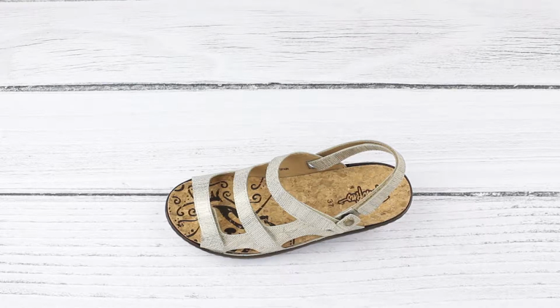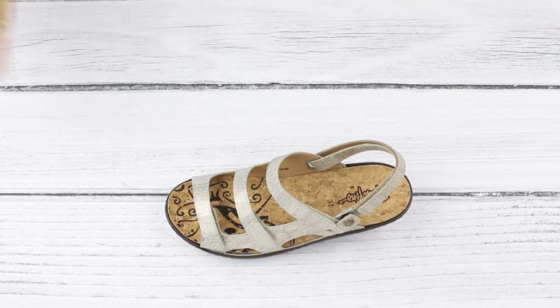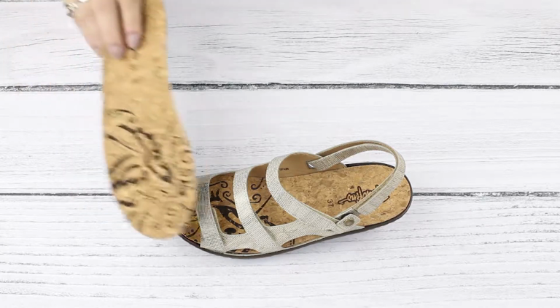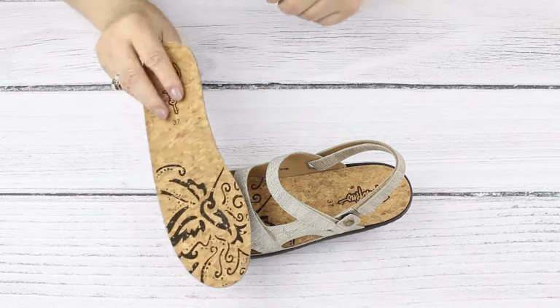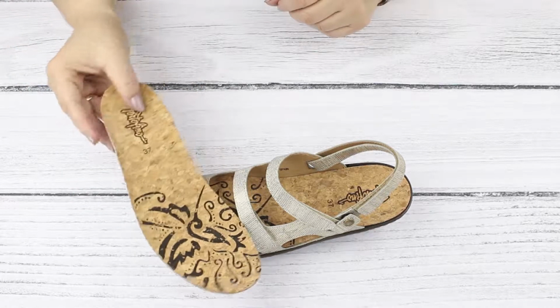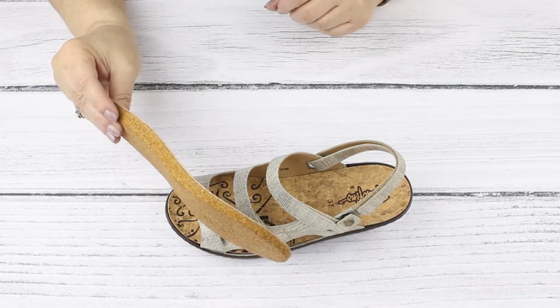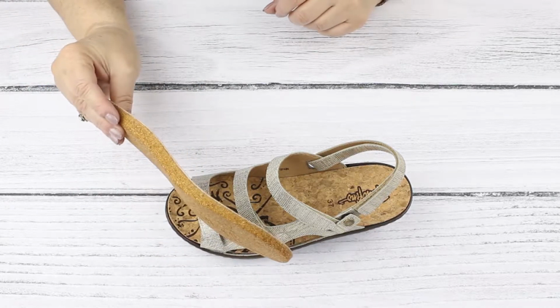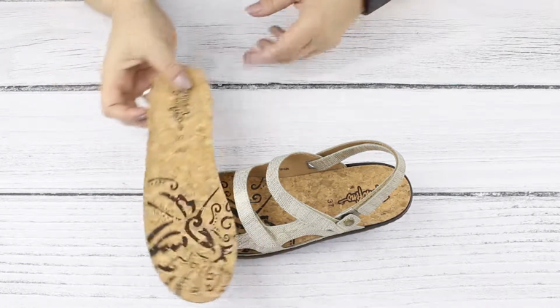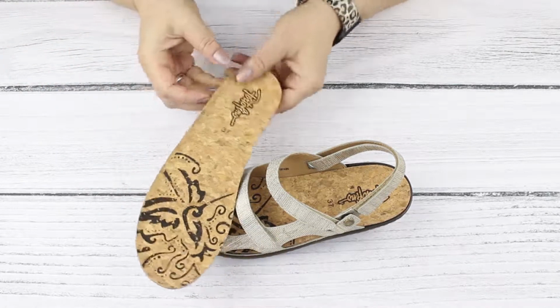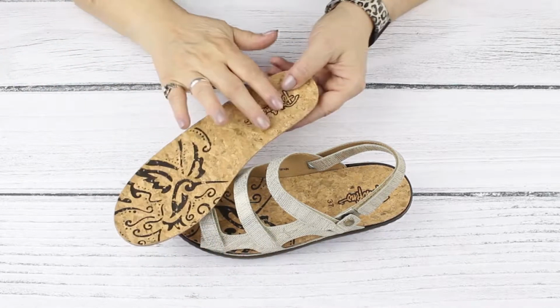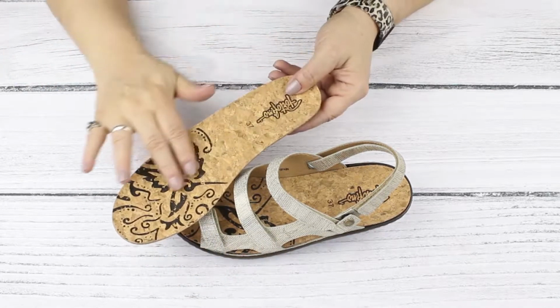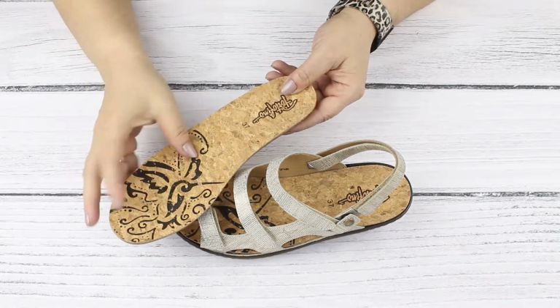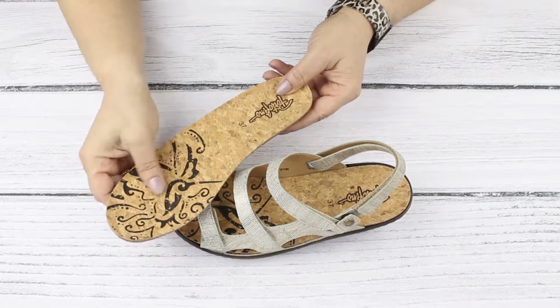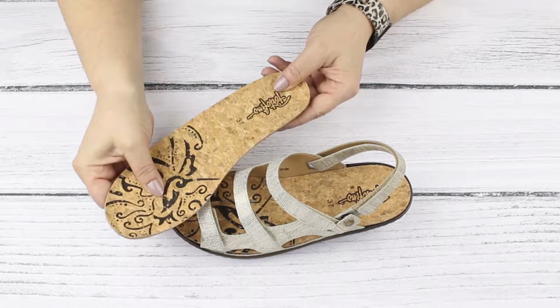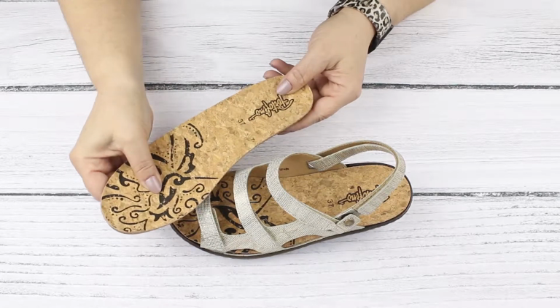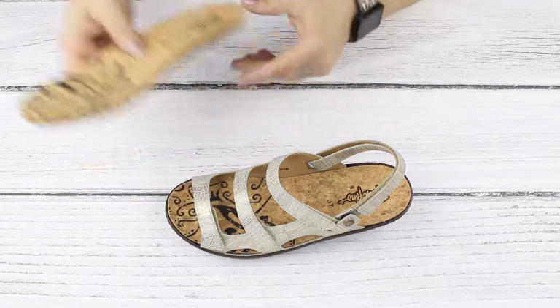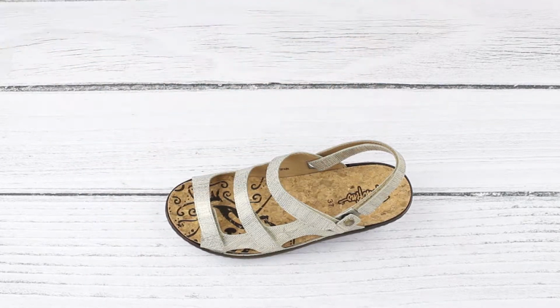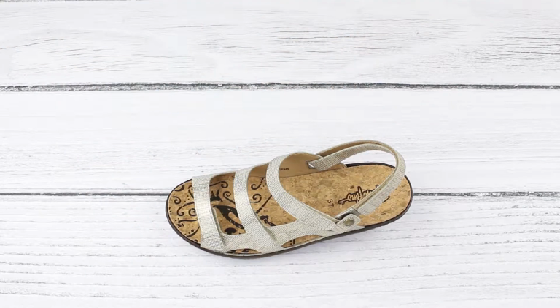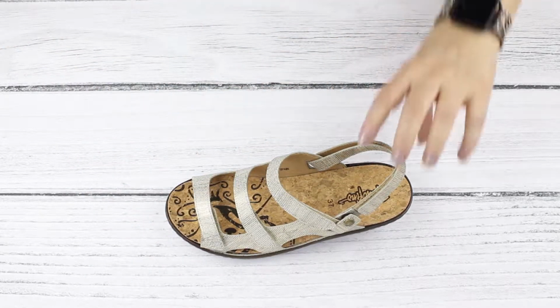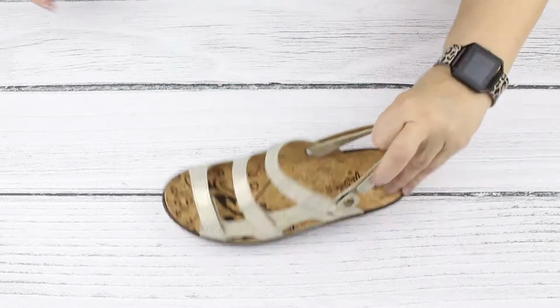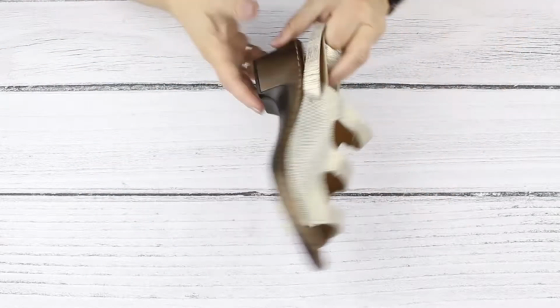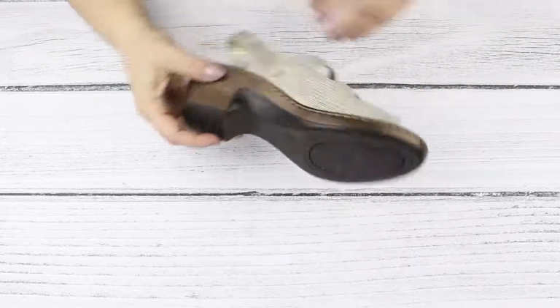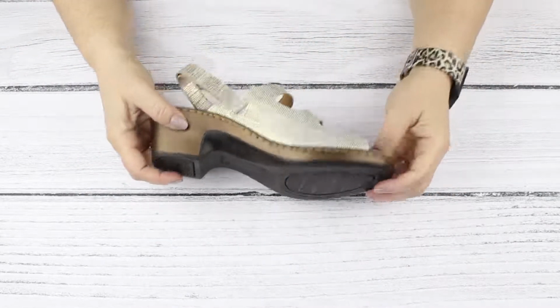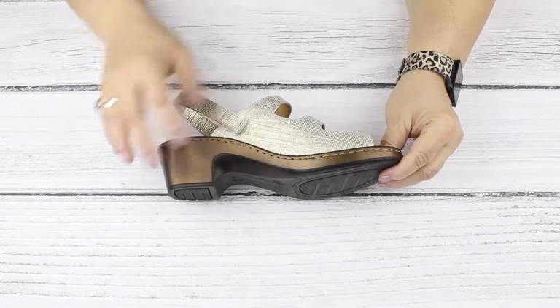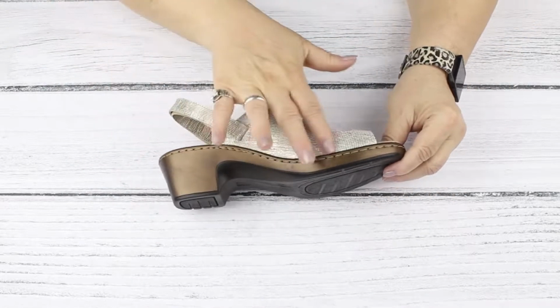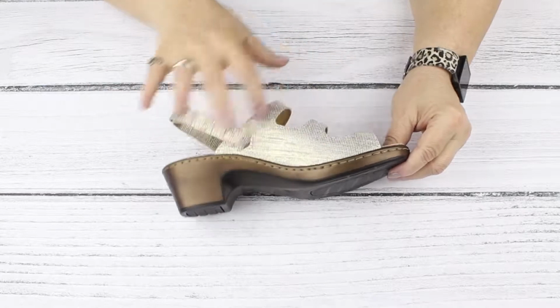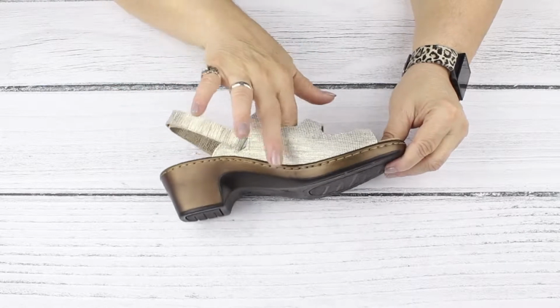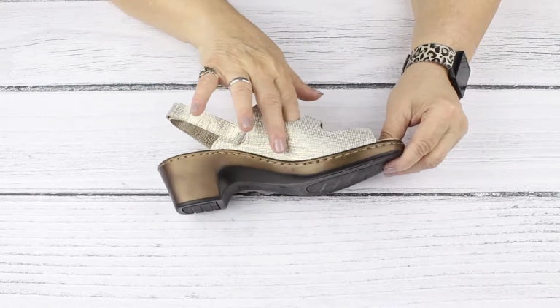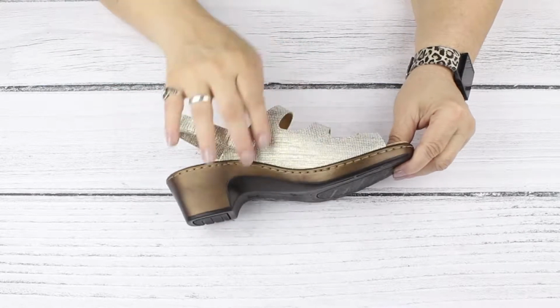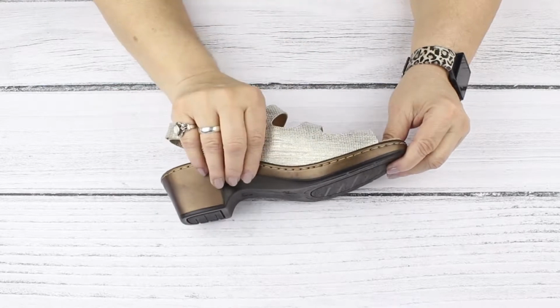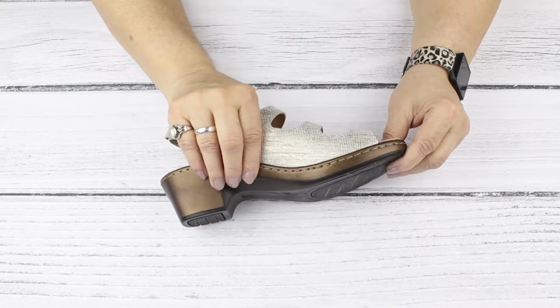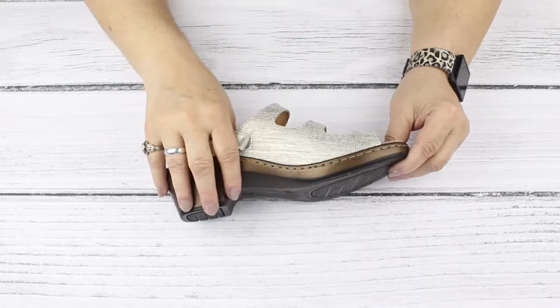The removable footbed is thick with a cork-like finish for smooth contact with the skin. The inside is high and full to conceal even a thick orthotic.